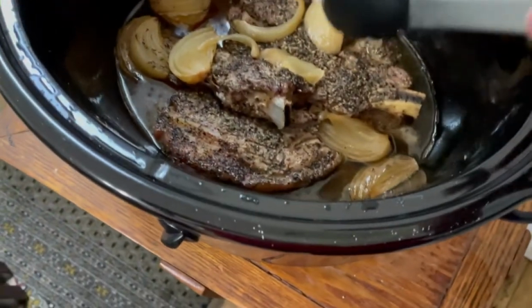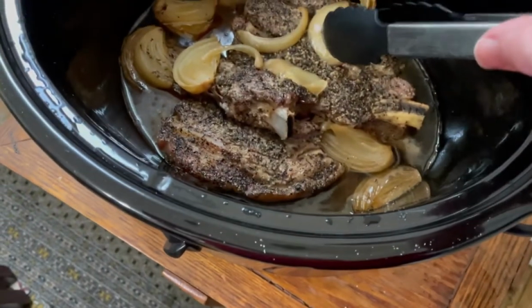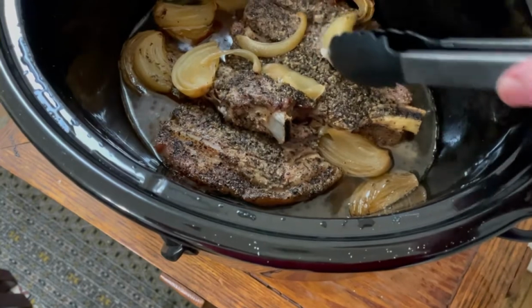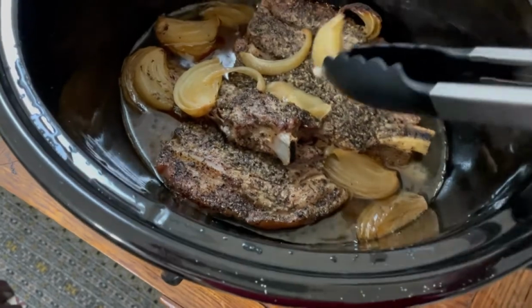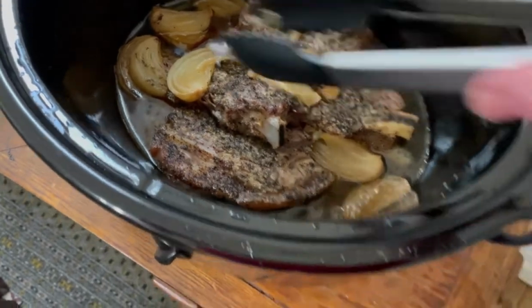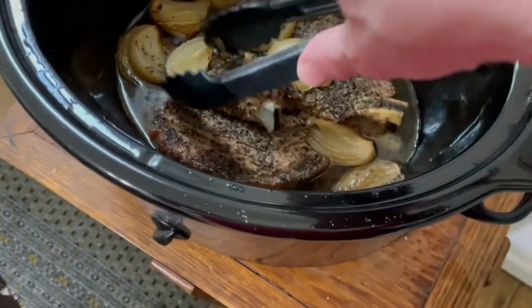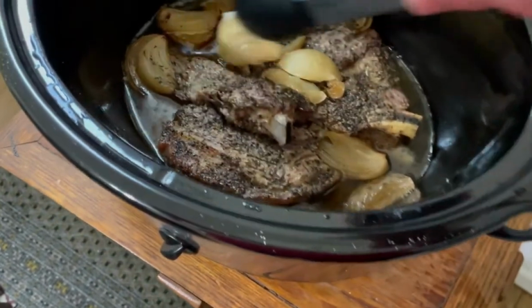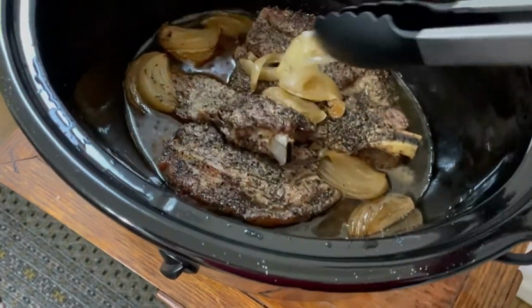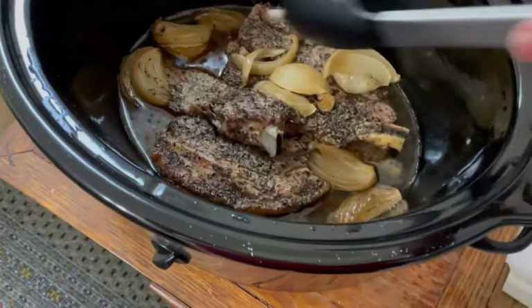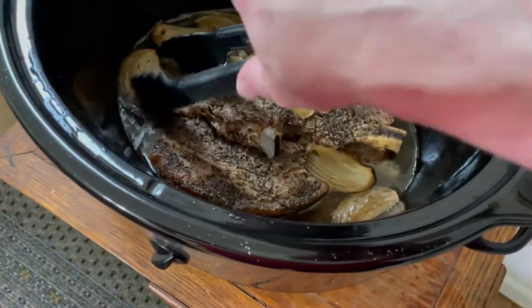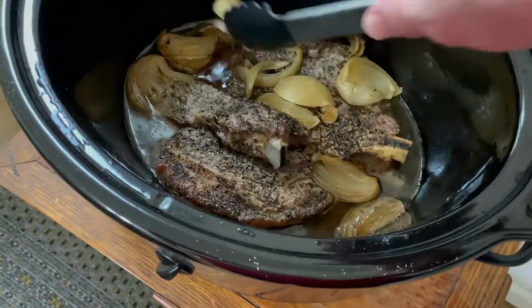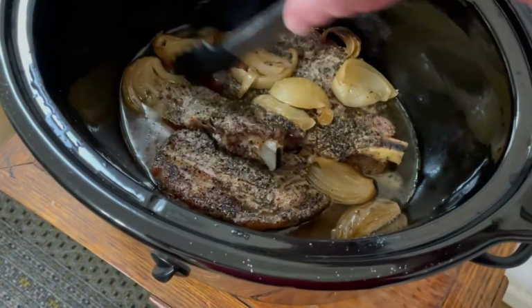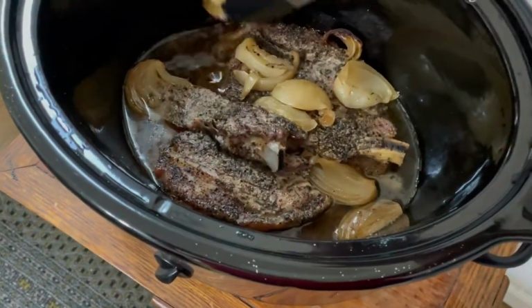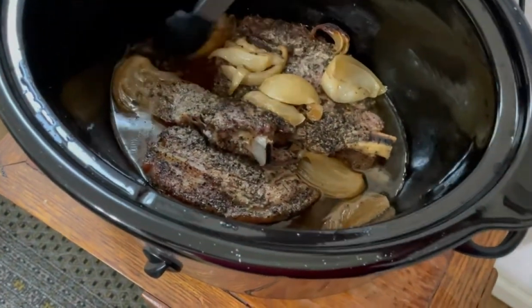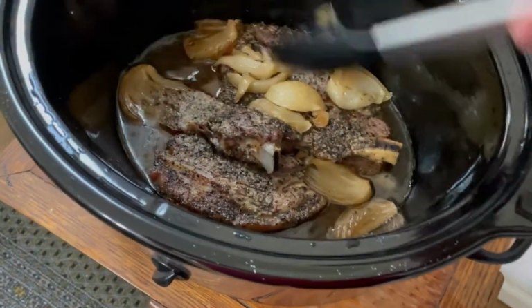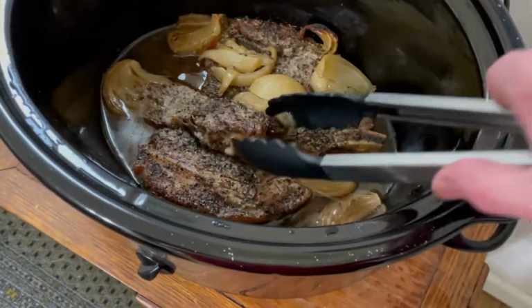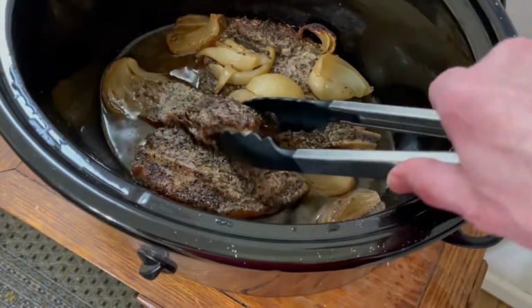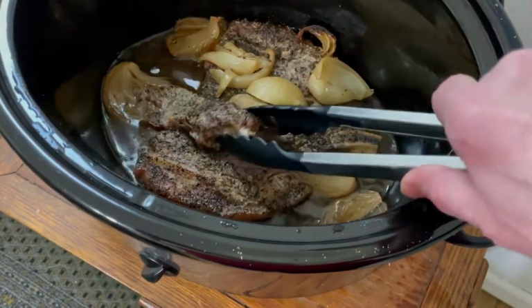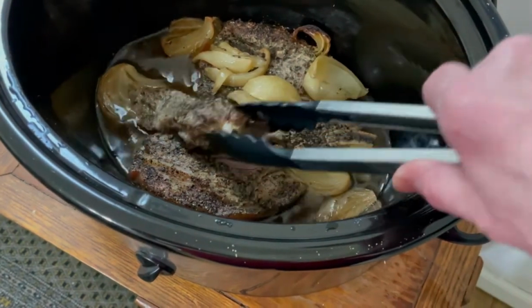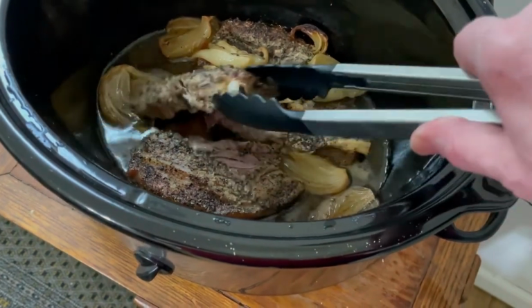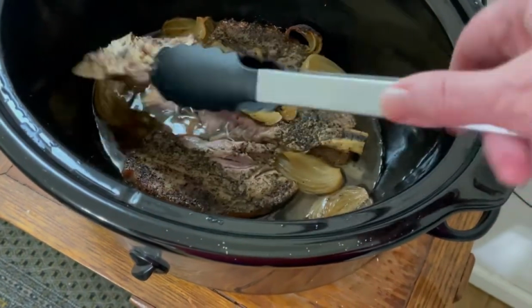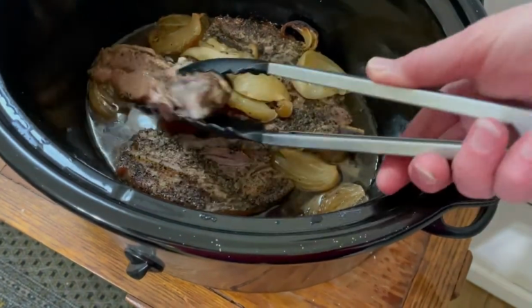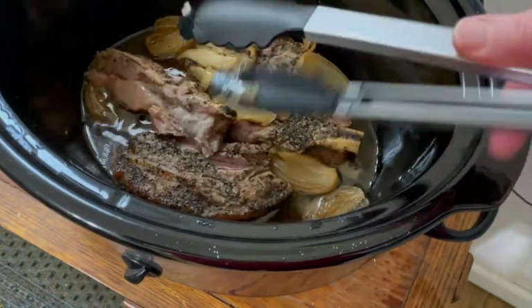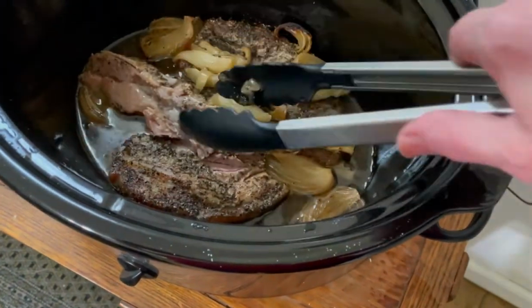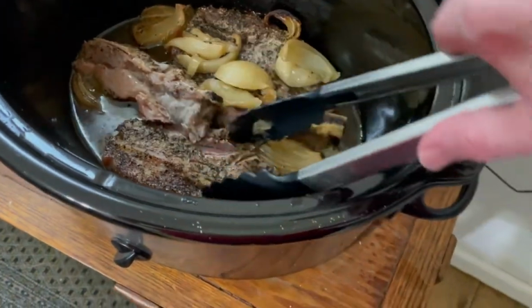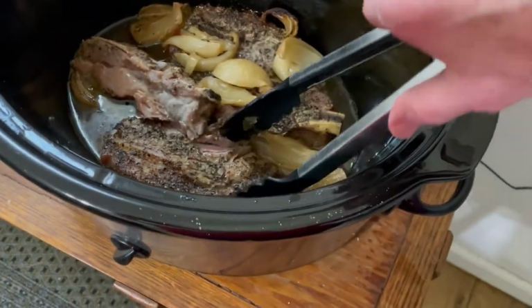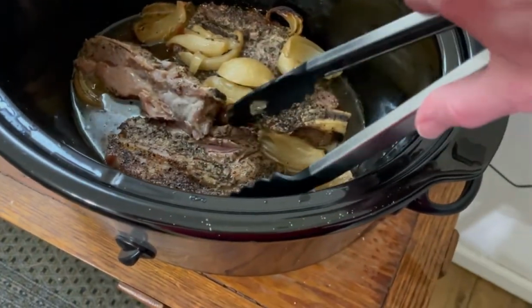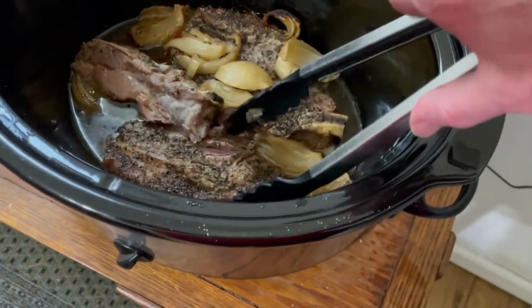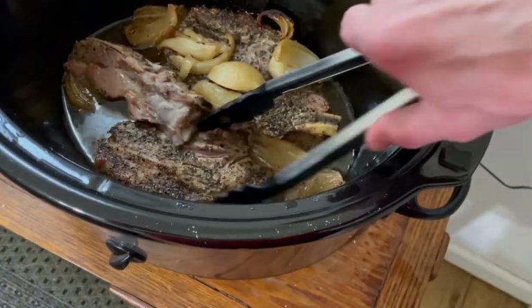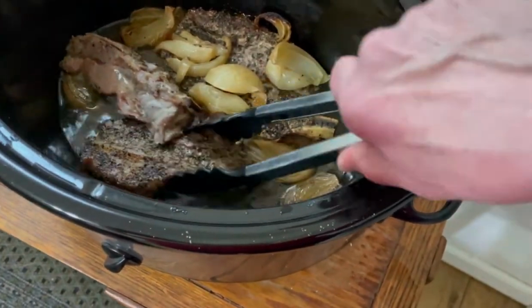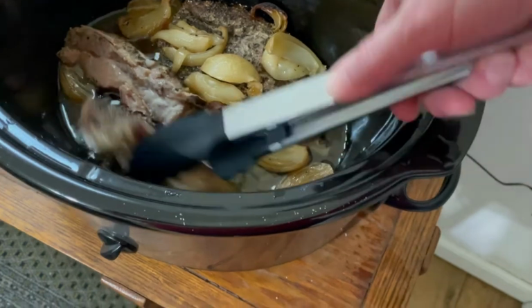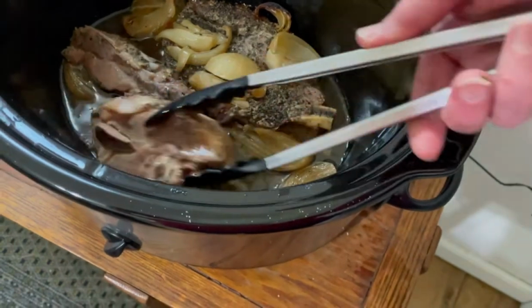Then I decided, let me cut up an onion real quick and throw that in. That's it. I put no liquid in — the crock pot had no liquid, nothing. I put the crock pot on high and out the door I went to work.